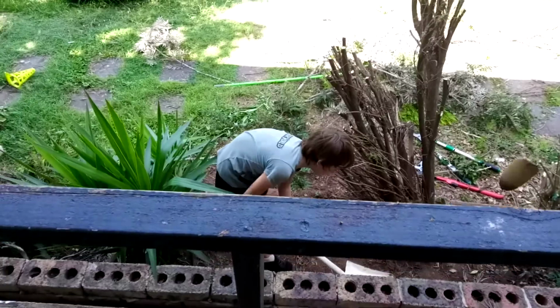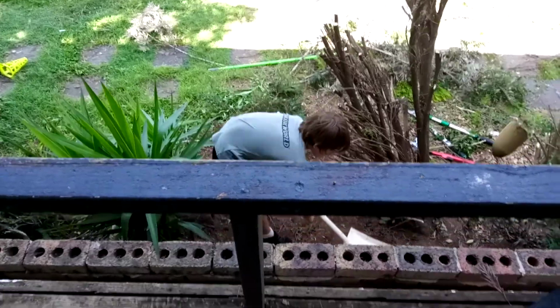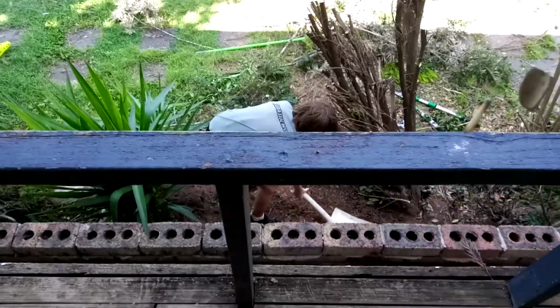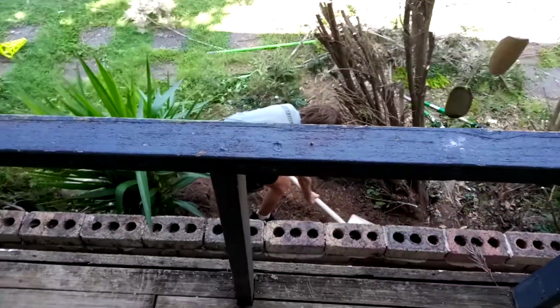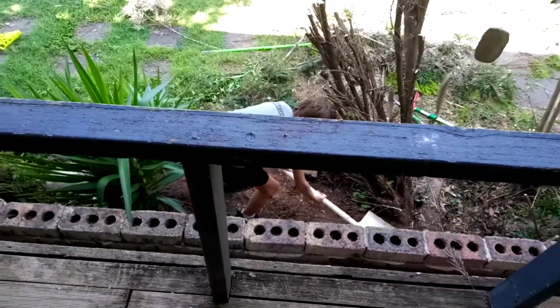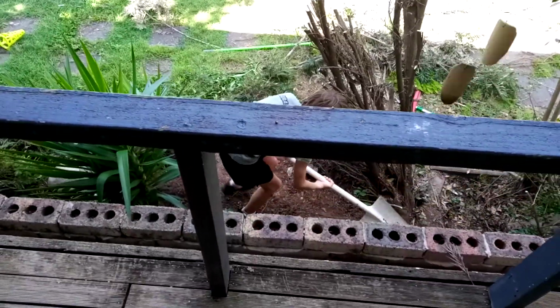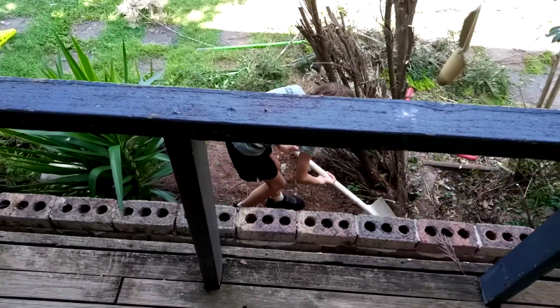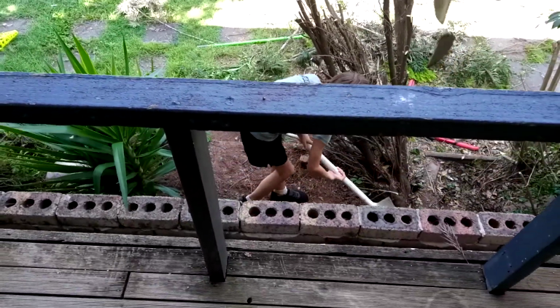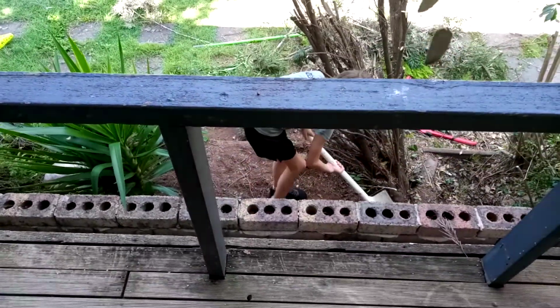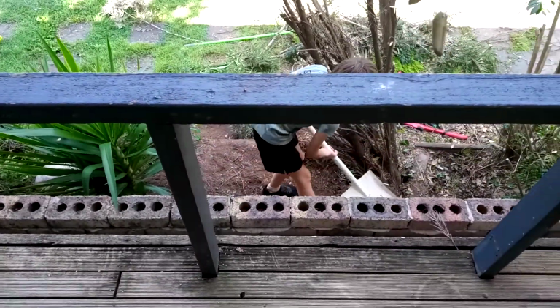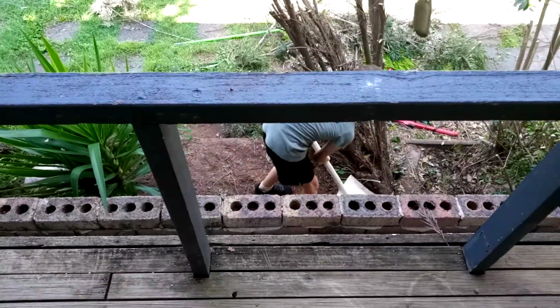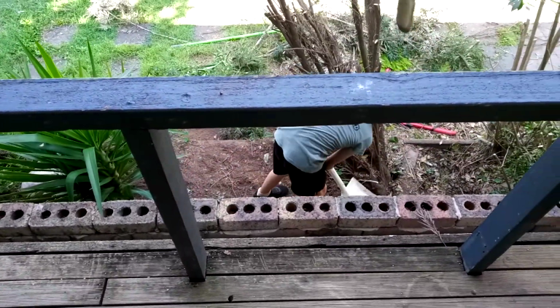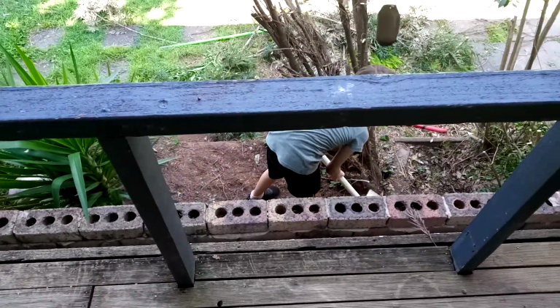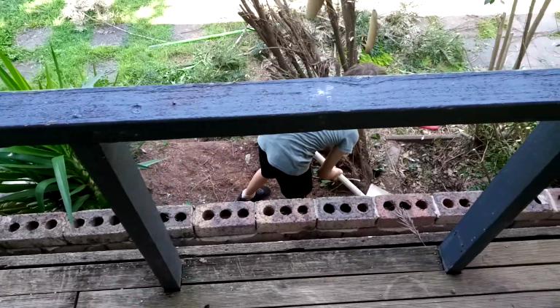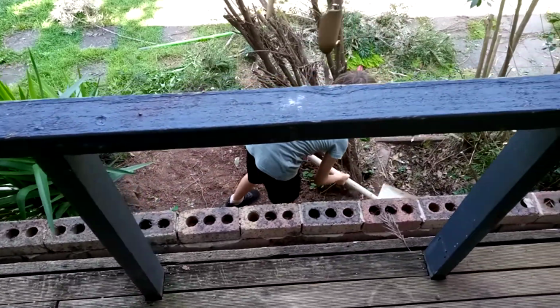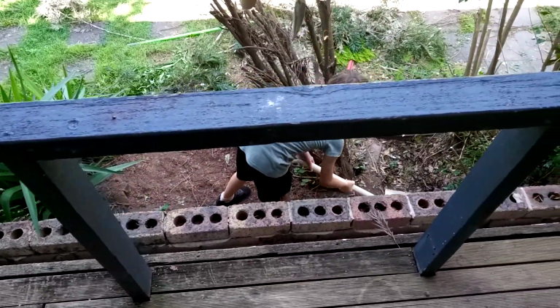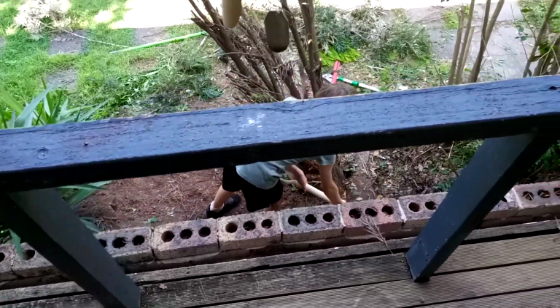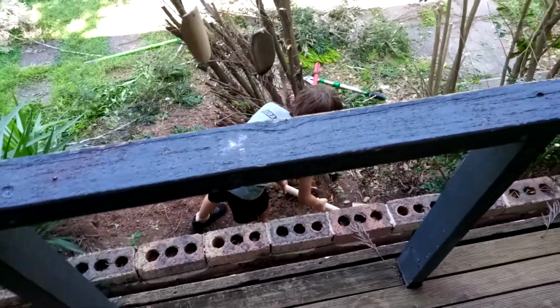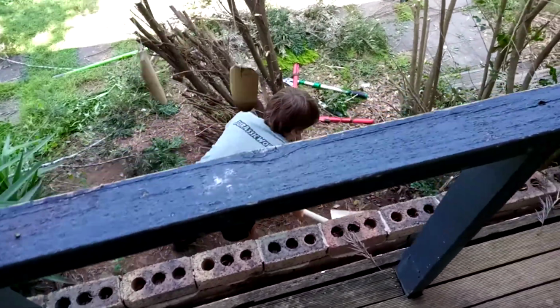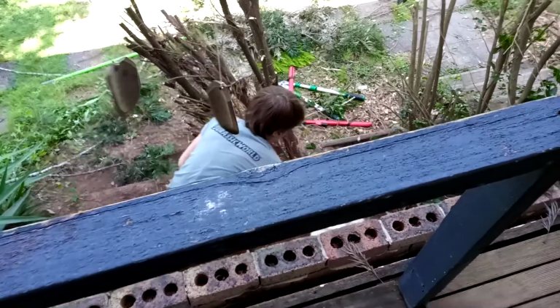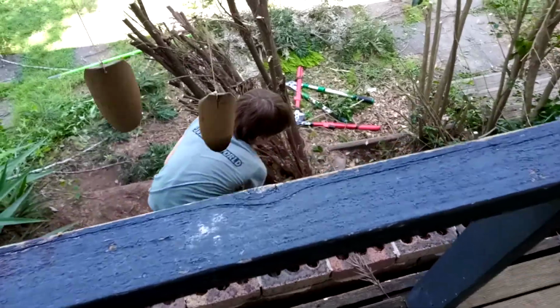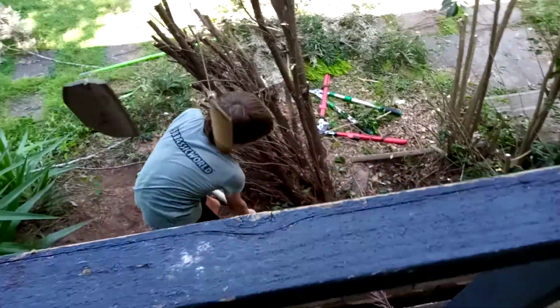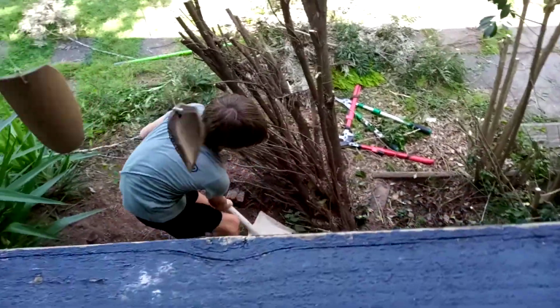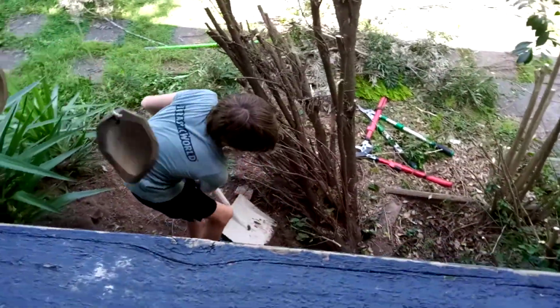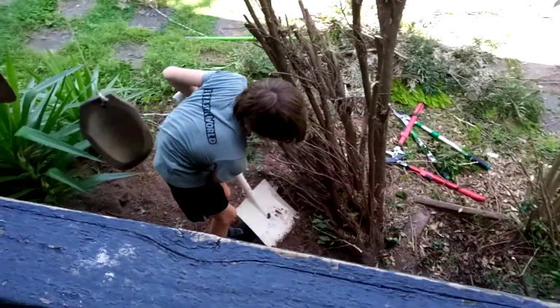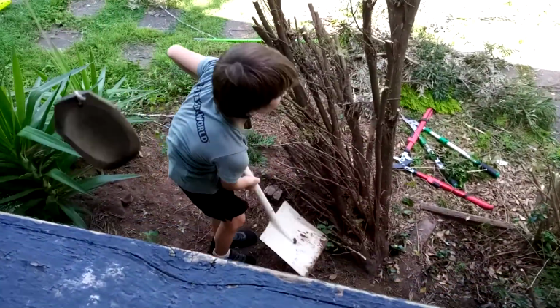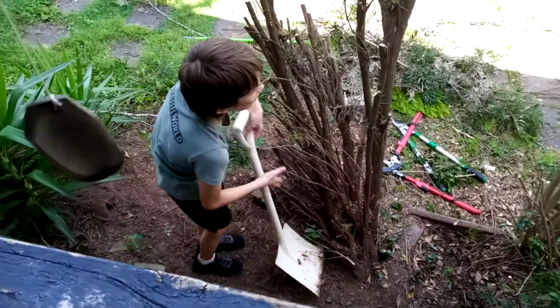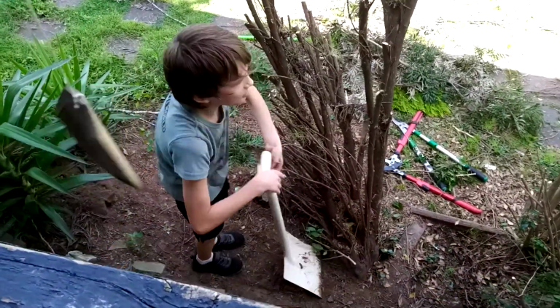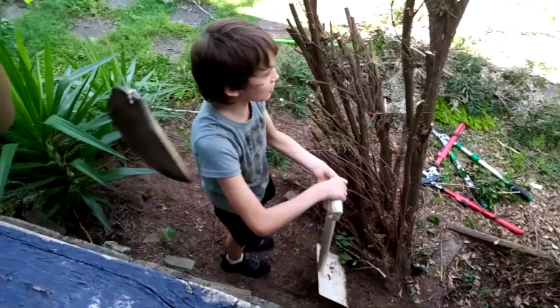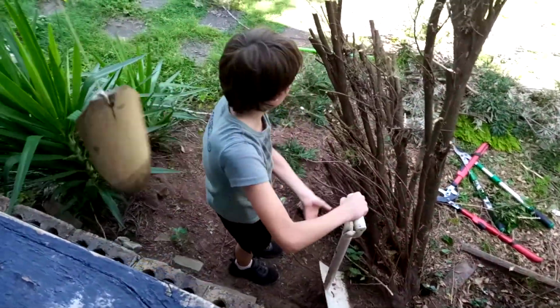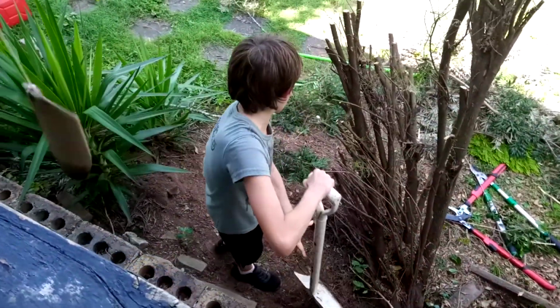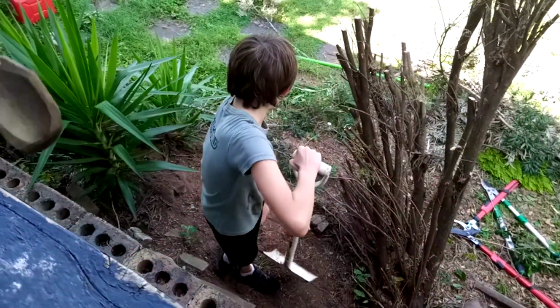I'm just trying to find a leaf blower, trying to get rid of these leaves. I'm just doing a bit of gardening.